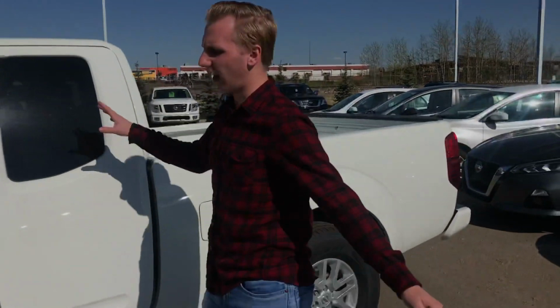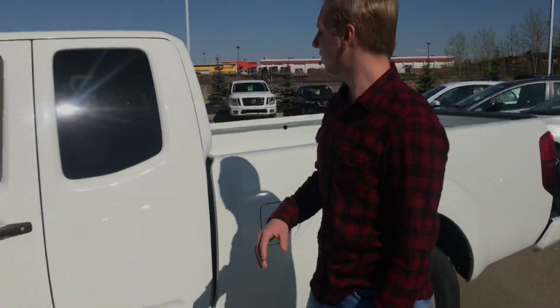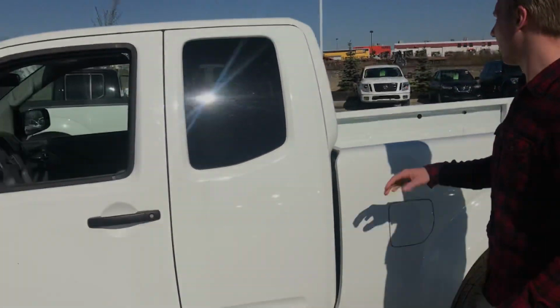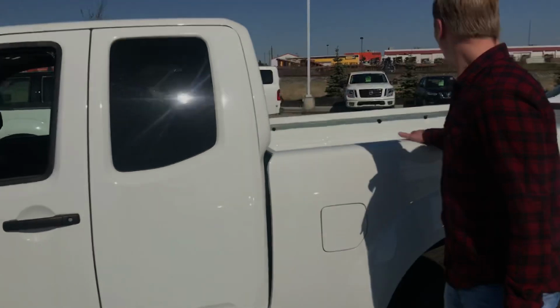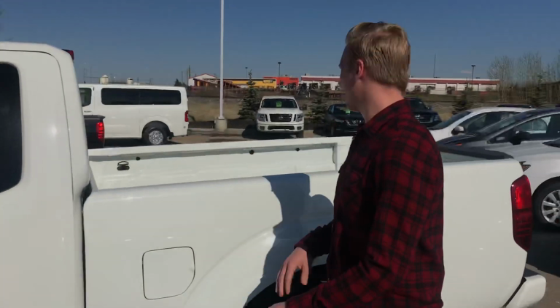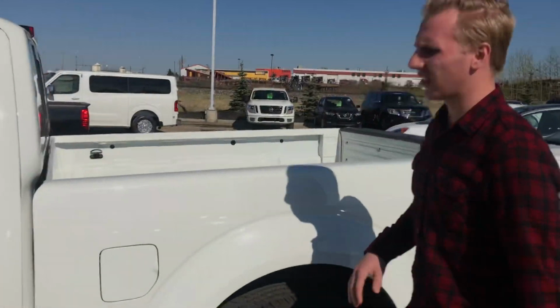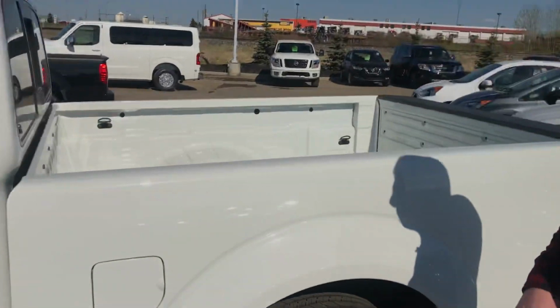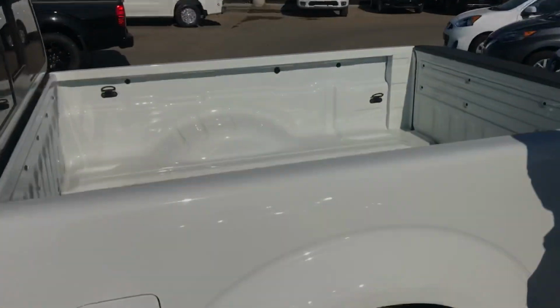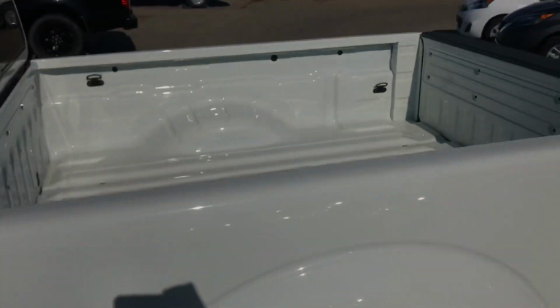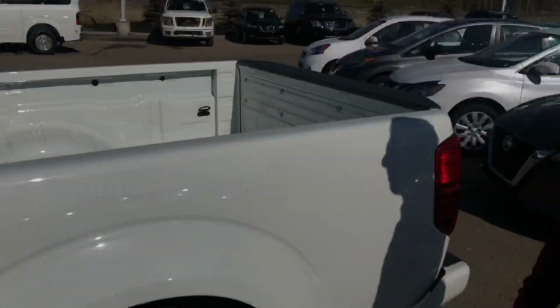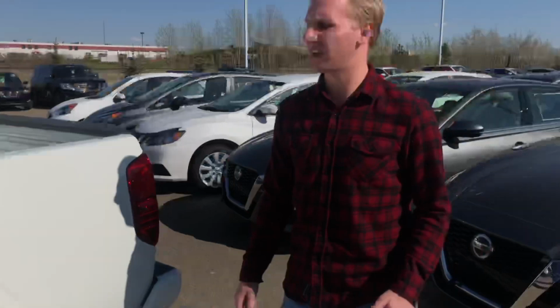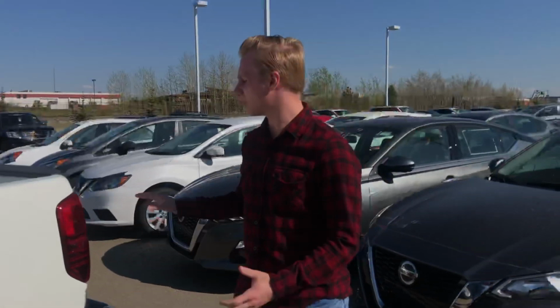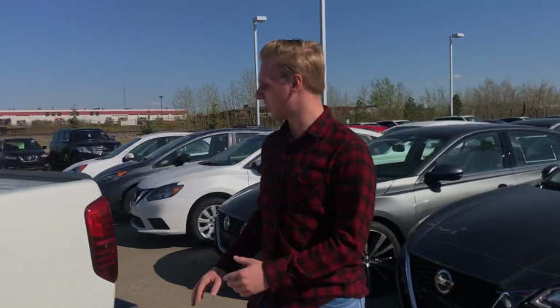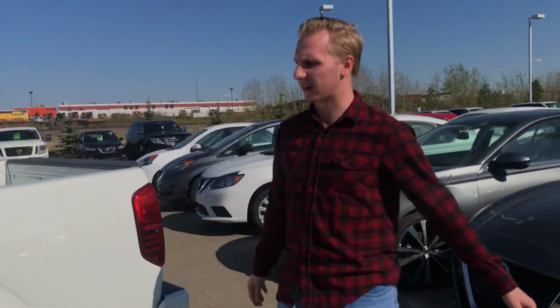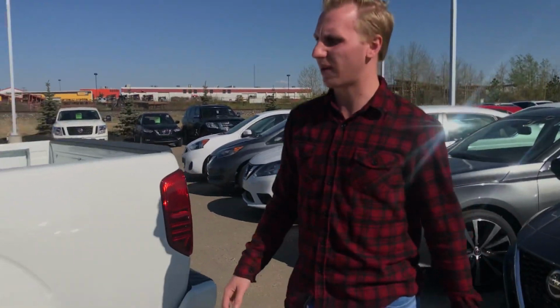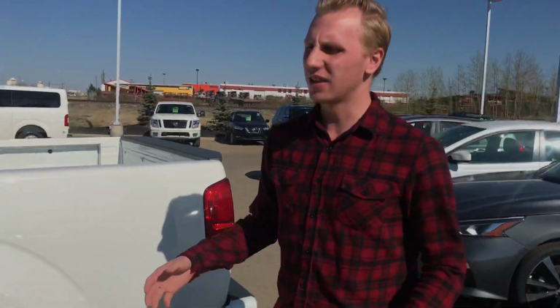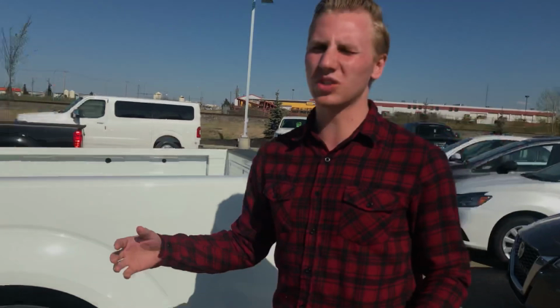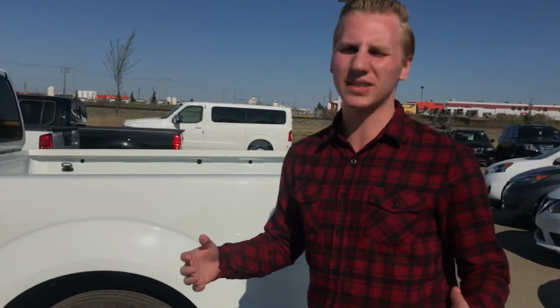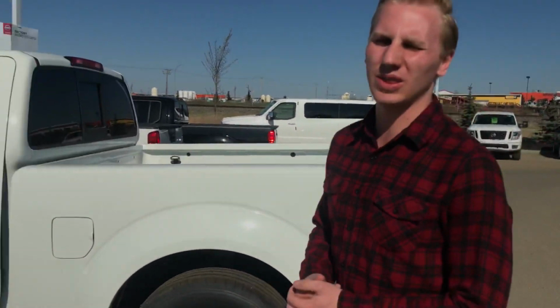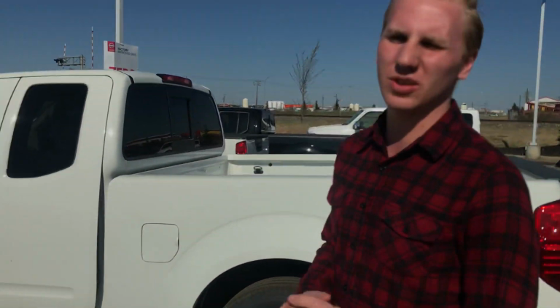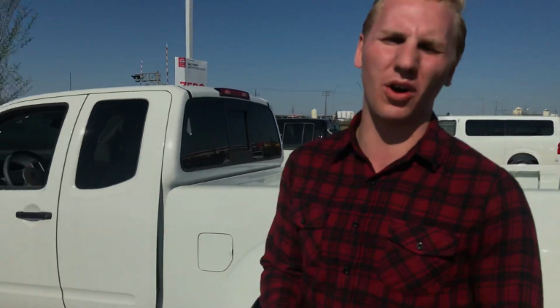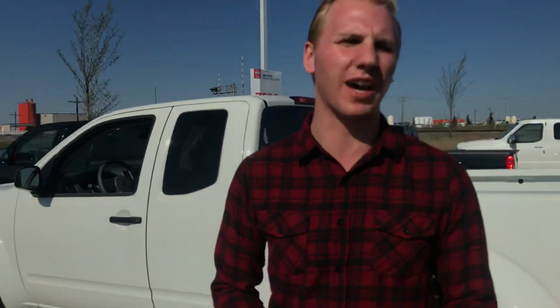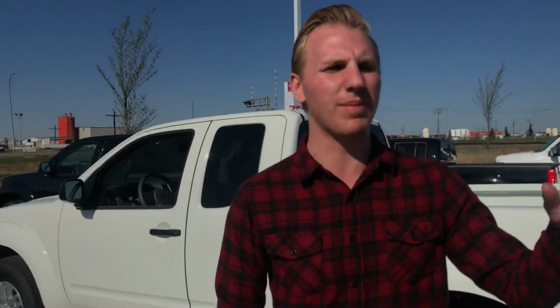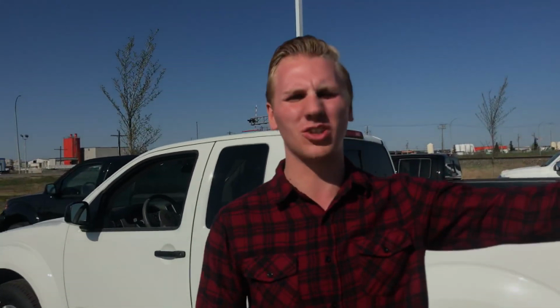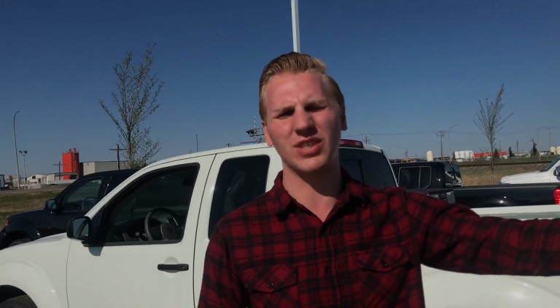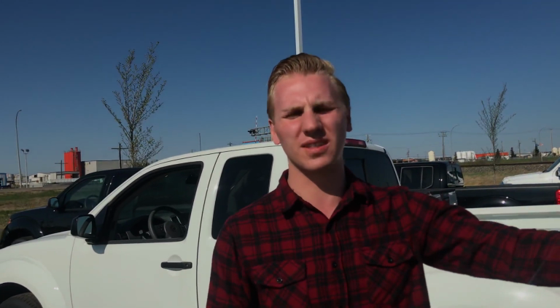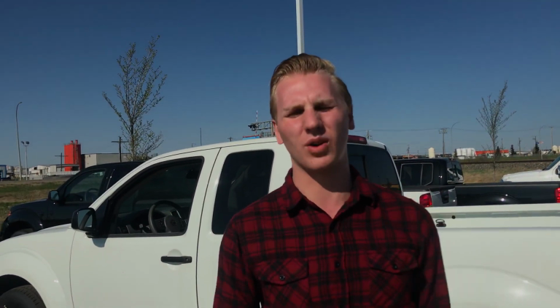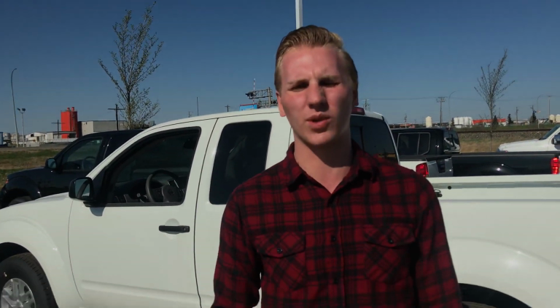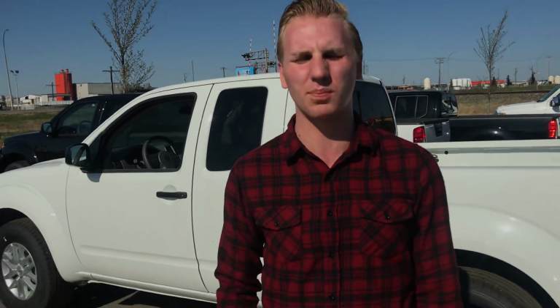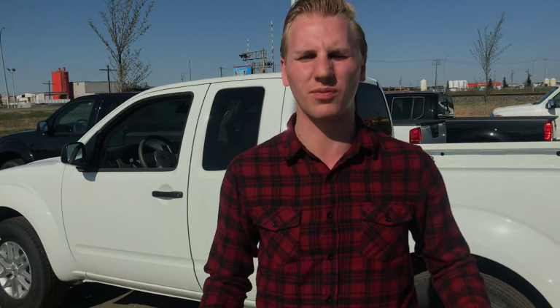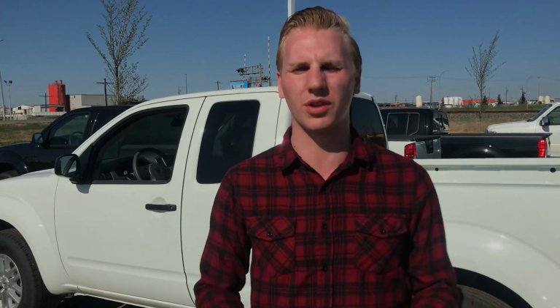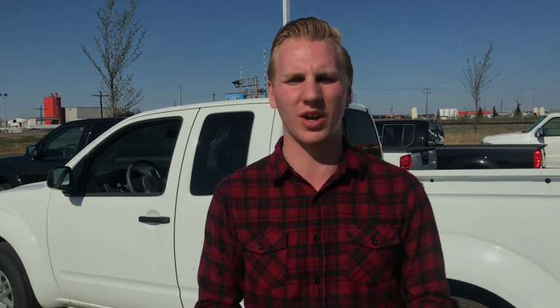It's the King Cab model and we're going to have that six-foot box on the back here, as well as a backup camera. This one is only sitting at 32 kilometers. My manager Dave is just inside right now working out some pricing for you on this truck.